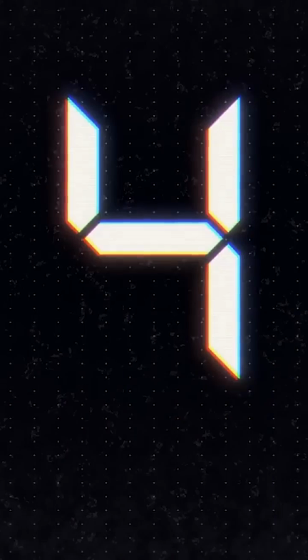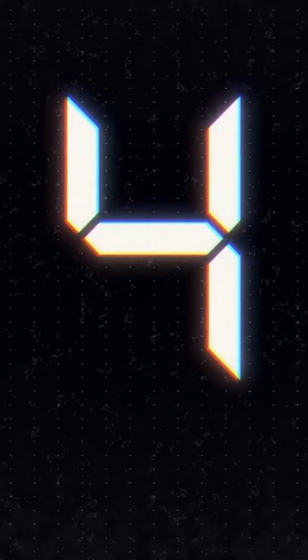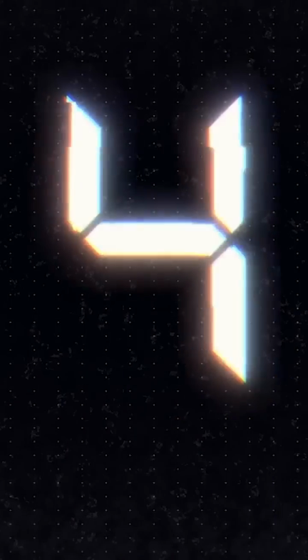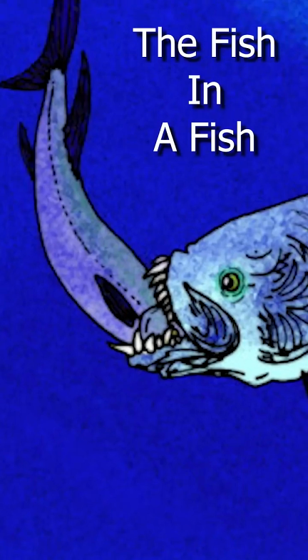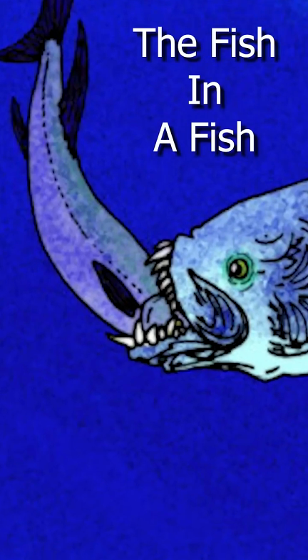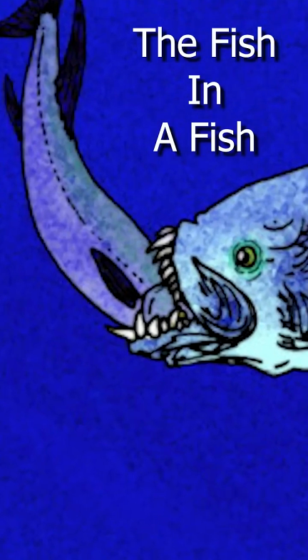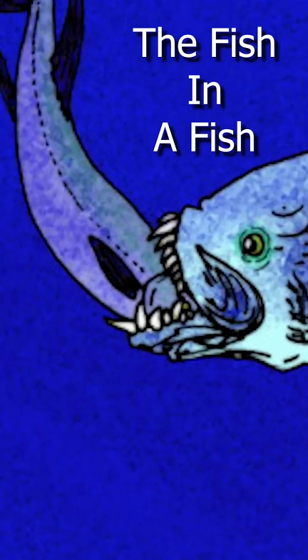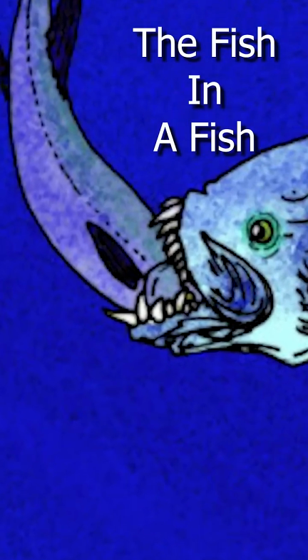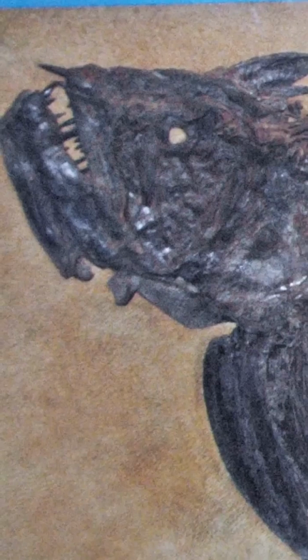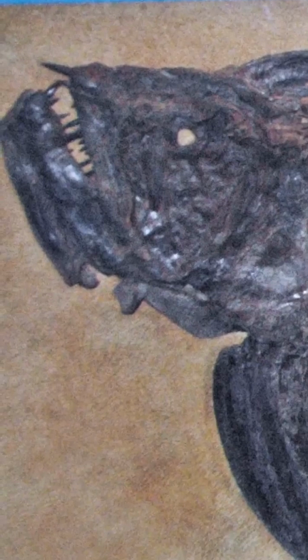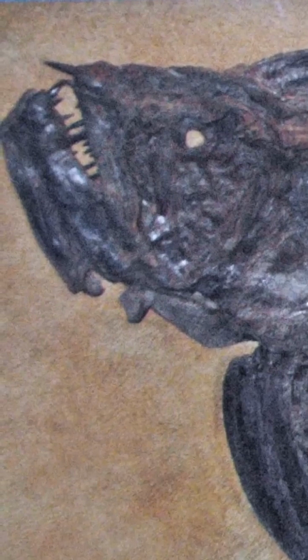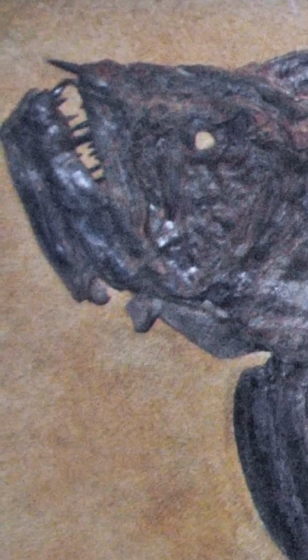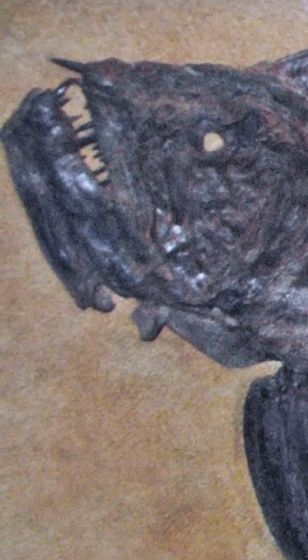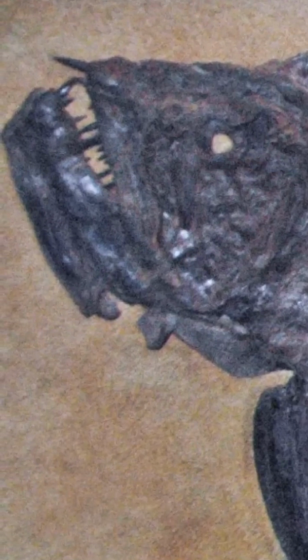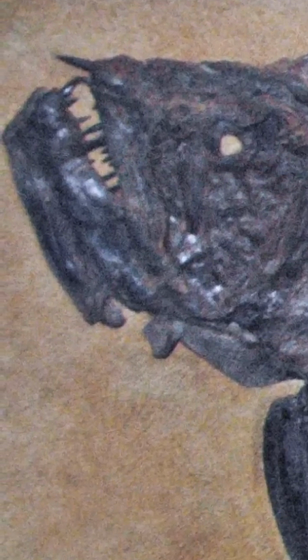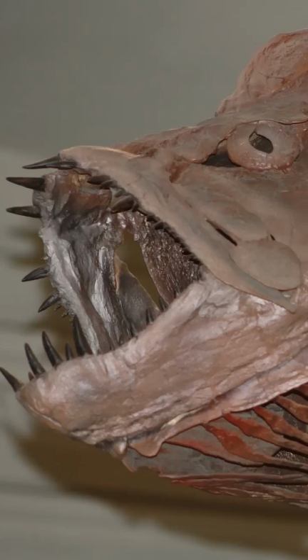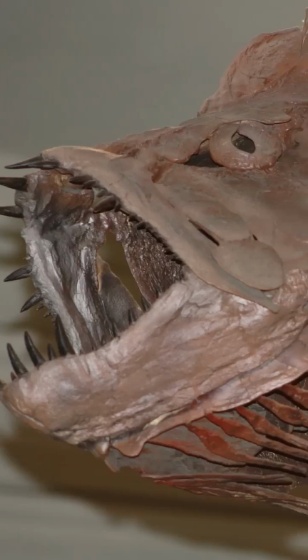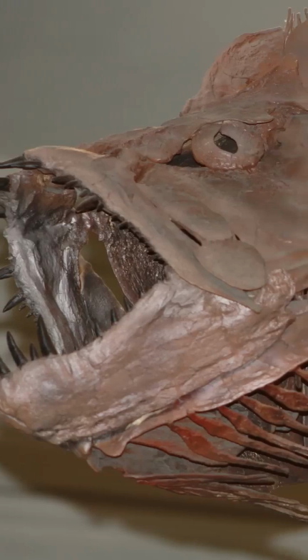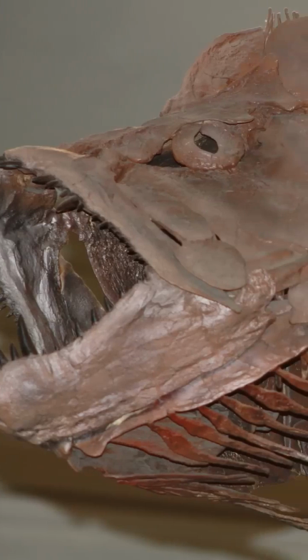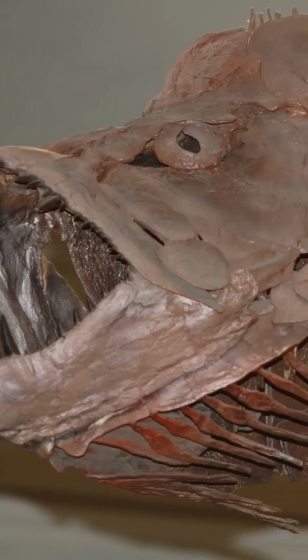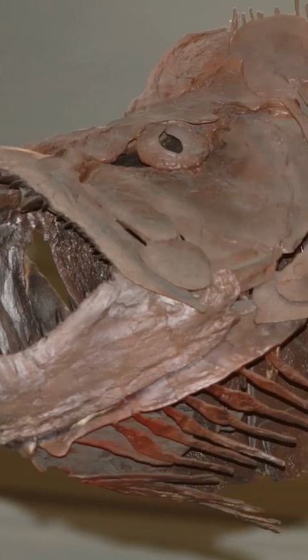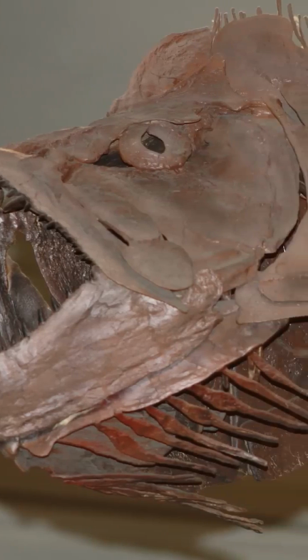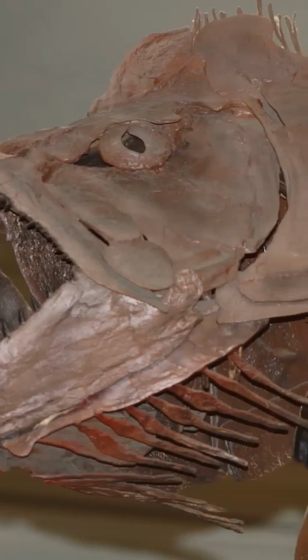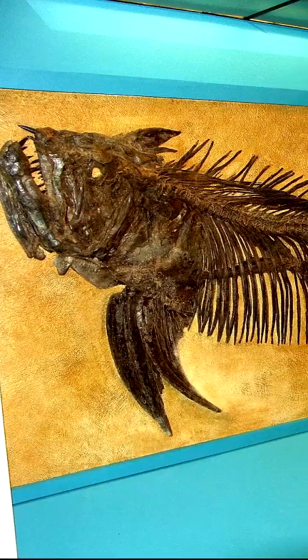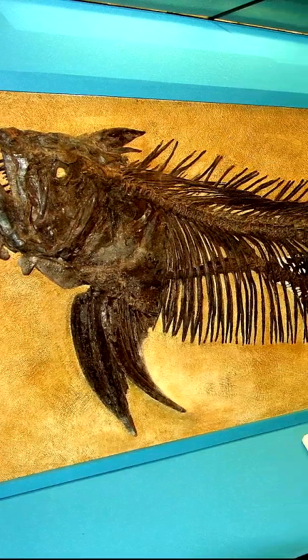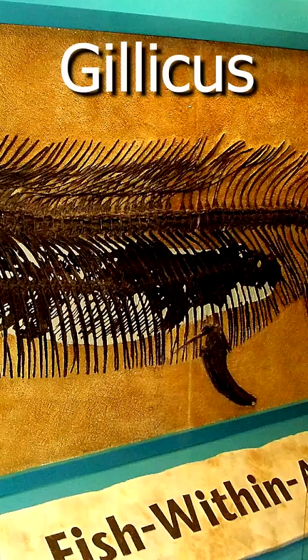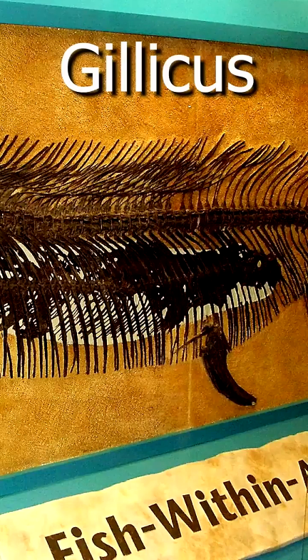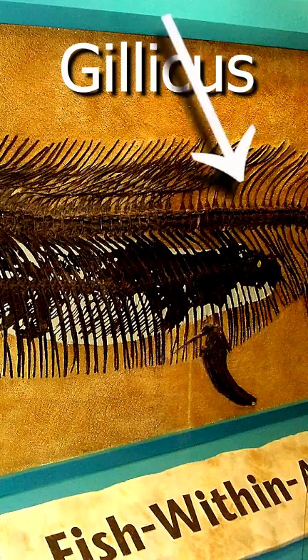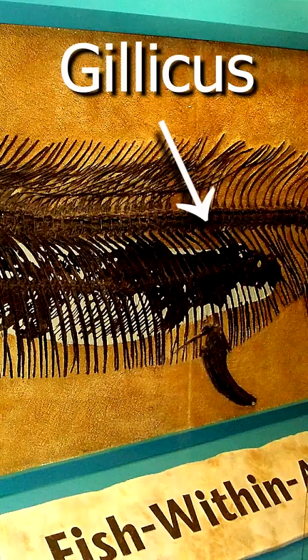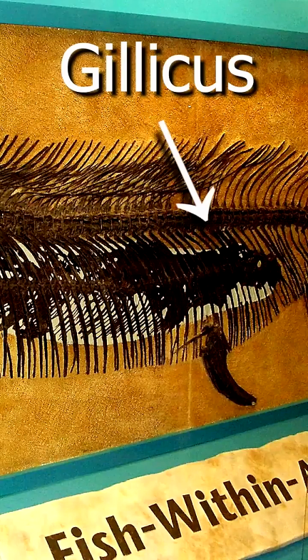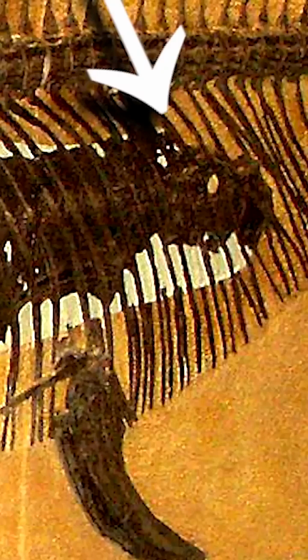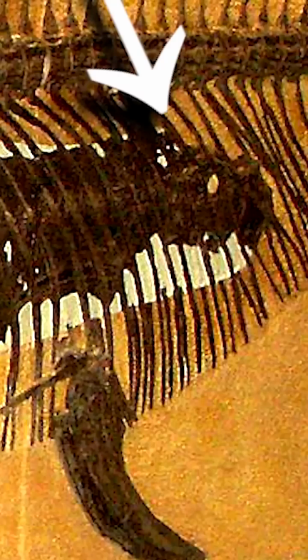Number four: the fish in a fish. This is a famous fossil of Xiphactinus, a large carnivorous fish from the Cretaceous period, that swallowed a Gillicus fish whole. Terrifying.